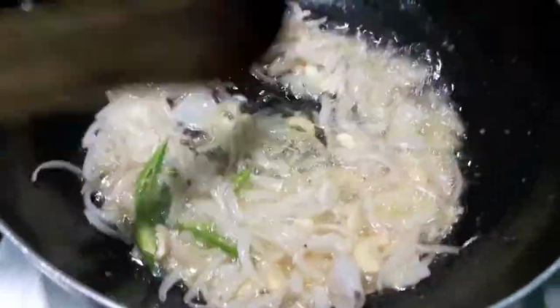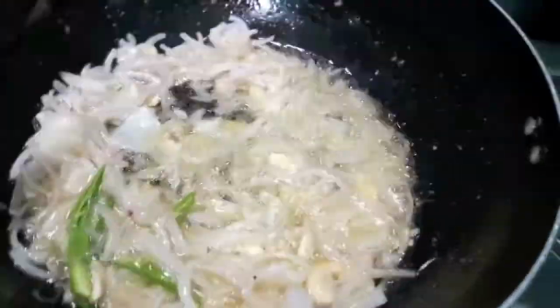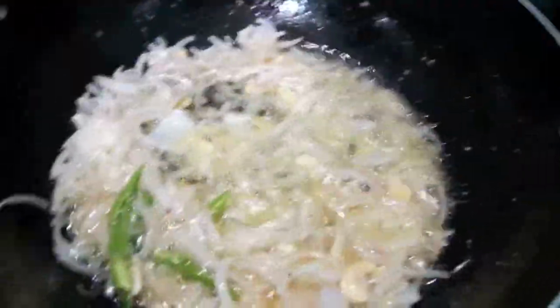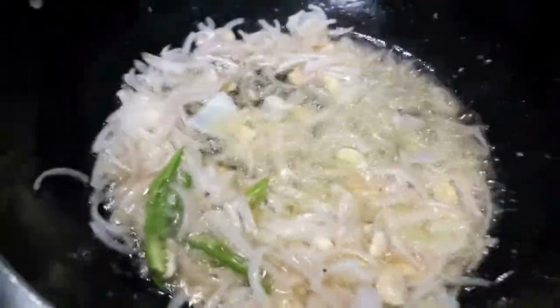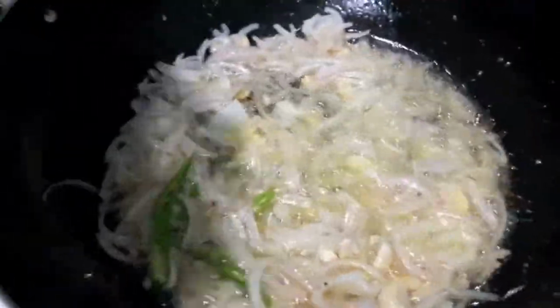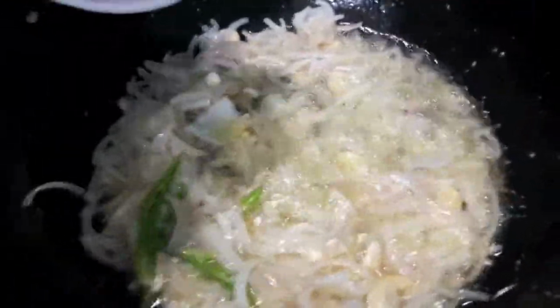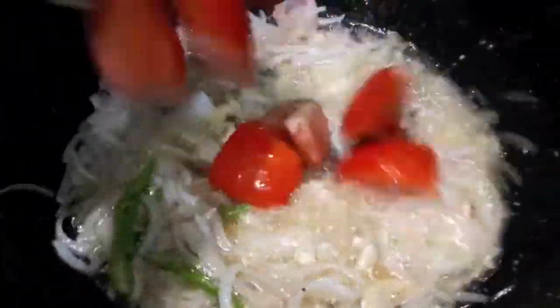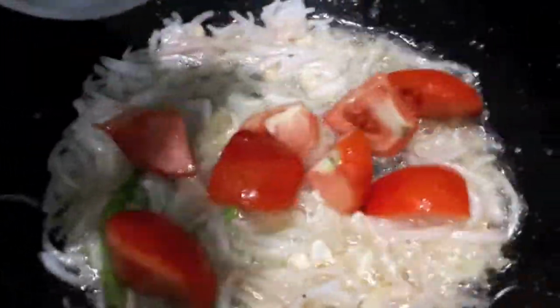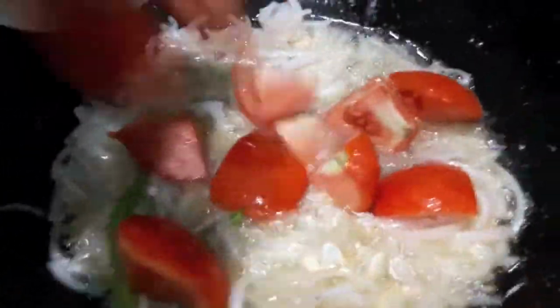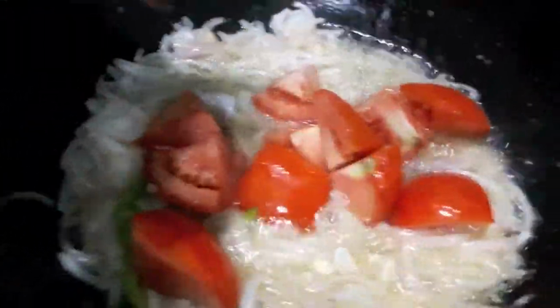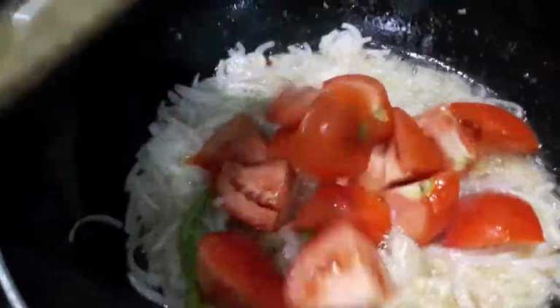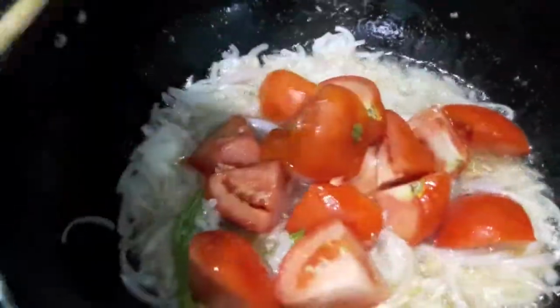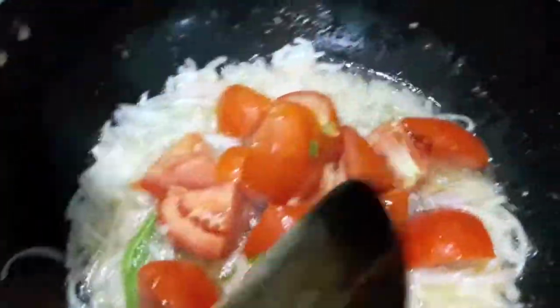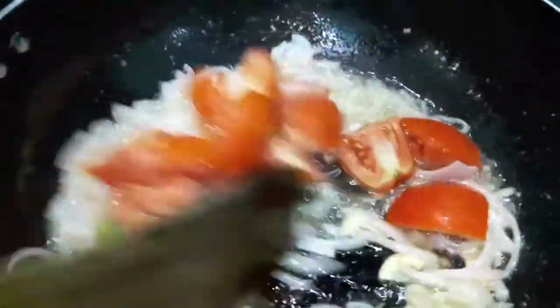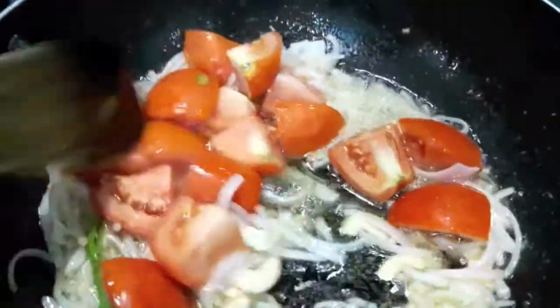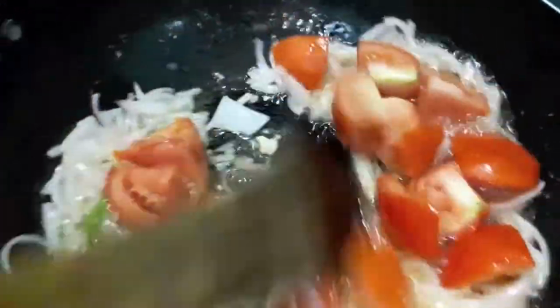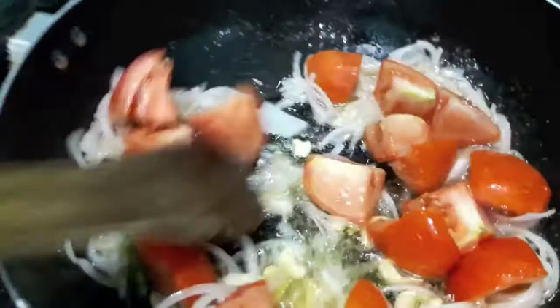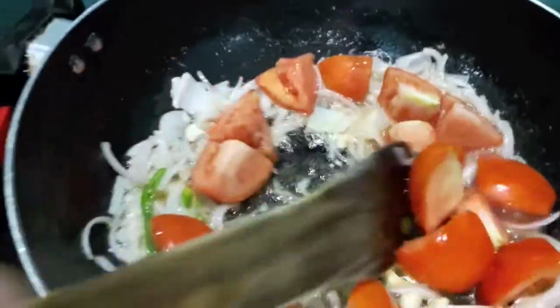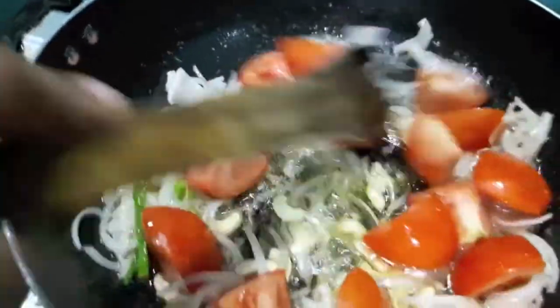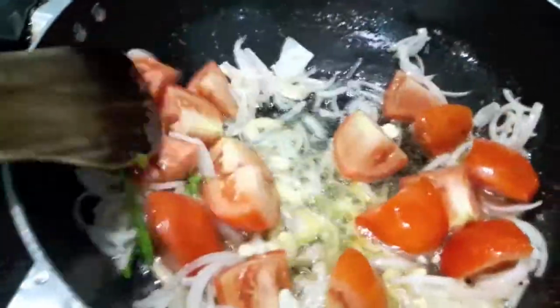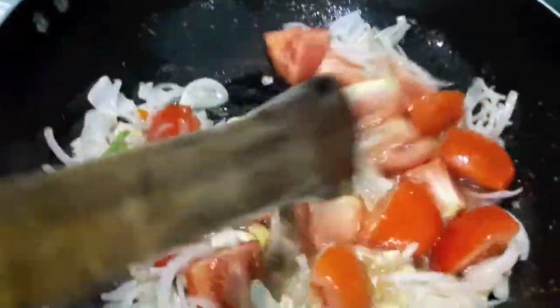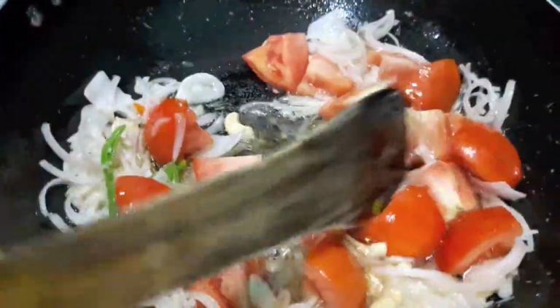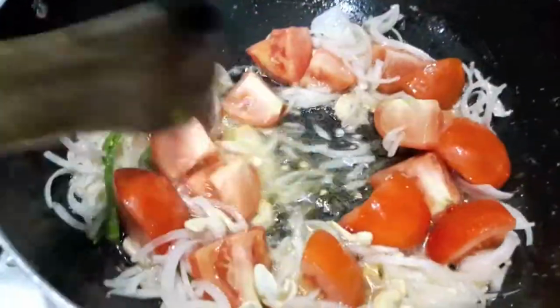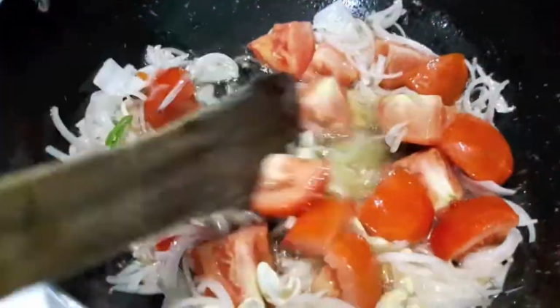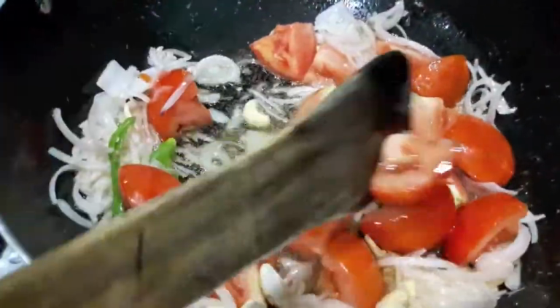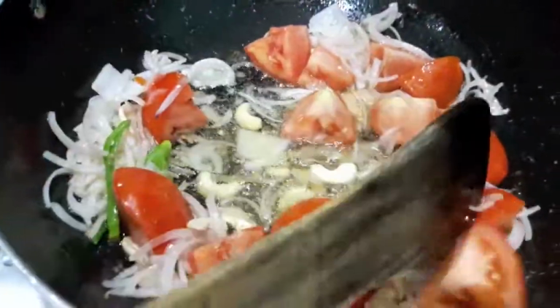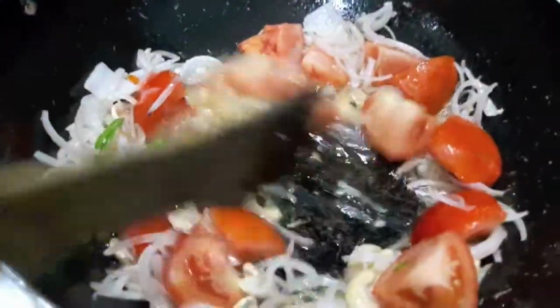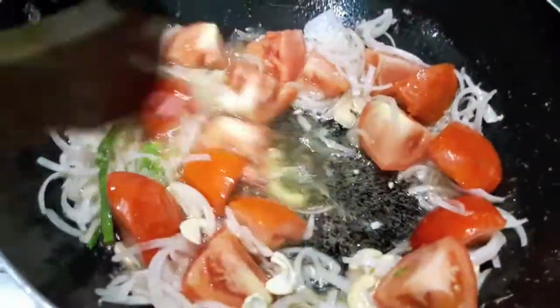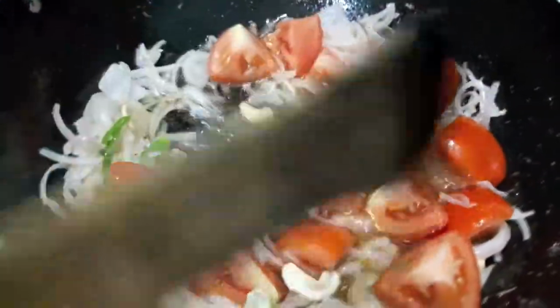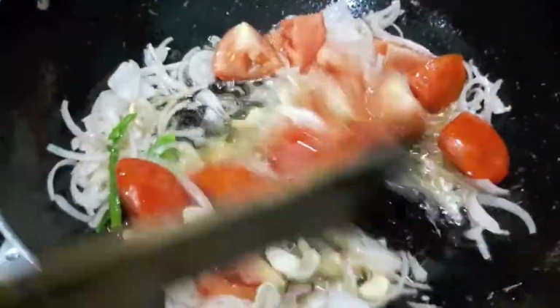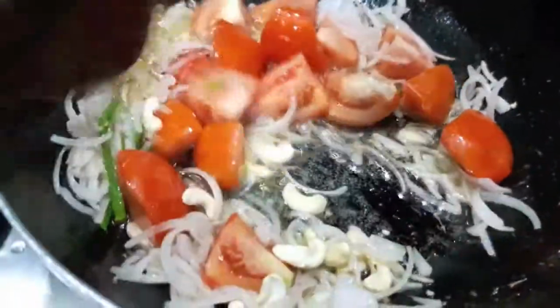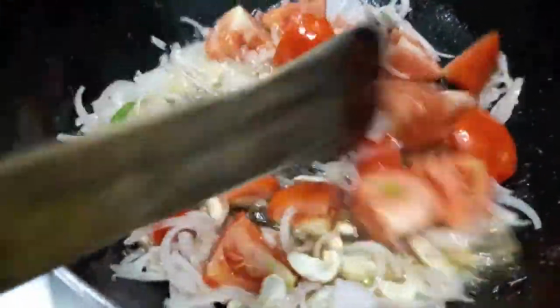As you can see our onions have become translucent. To this I will add tomatoes. Mix it and let it cook.